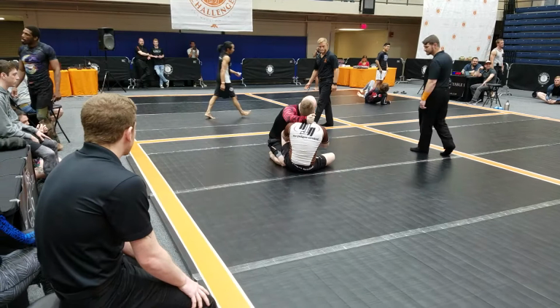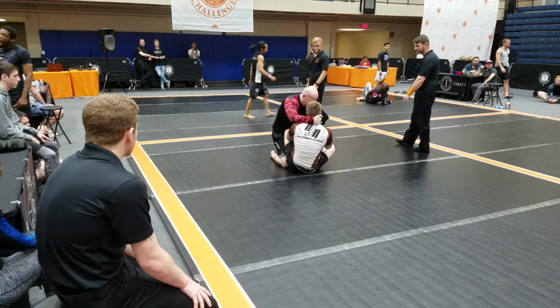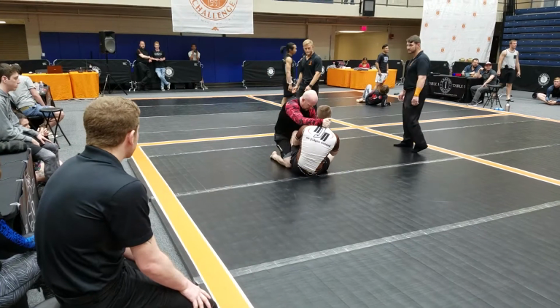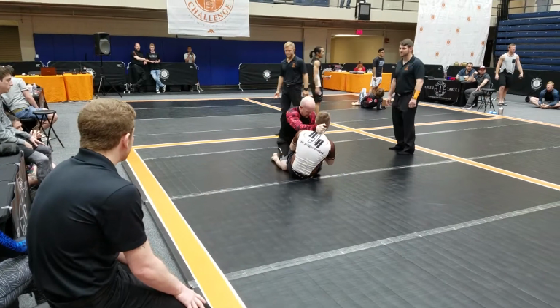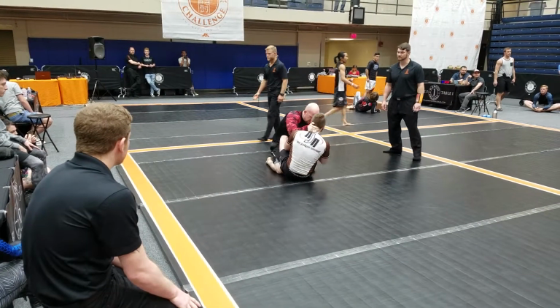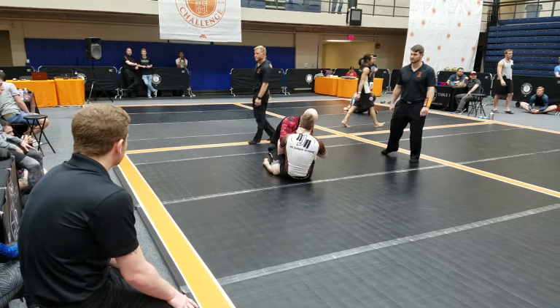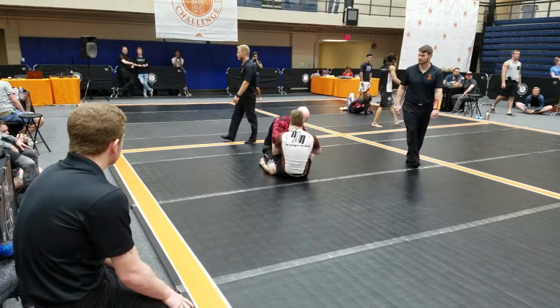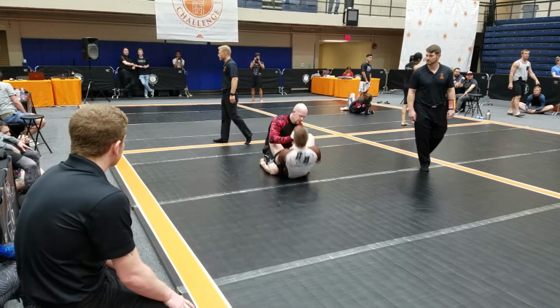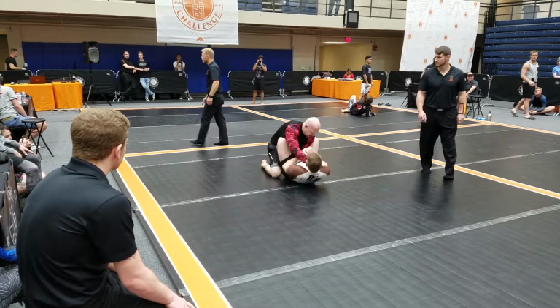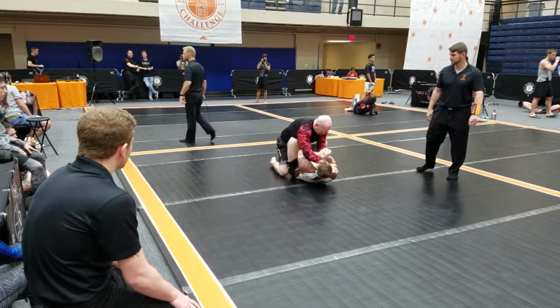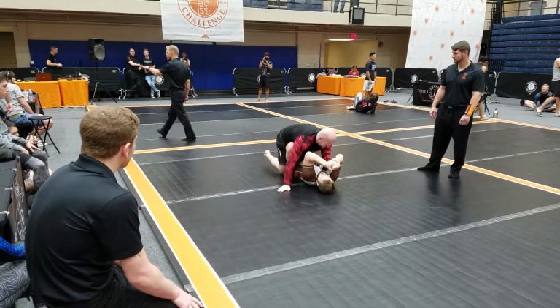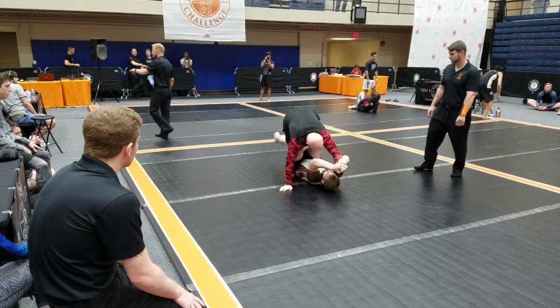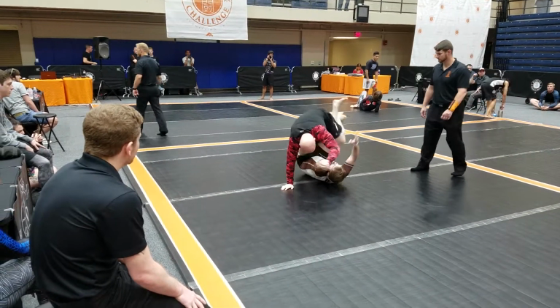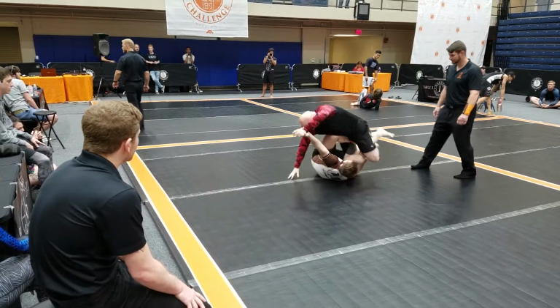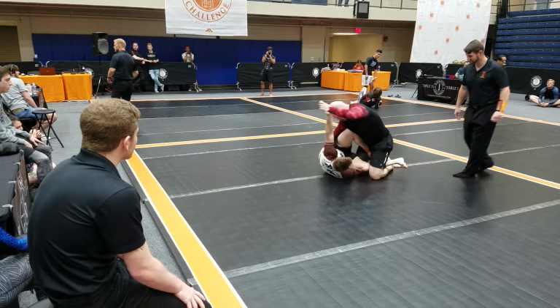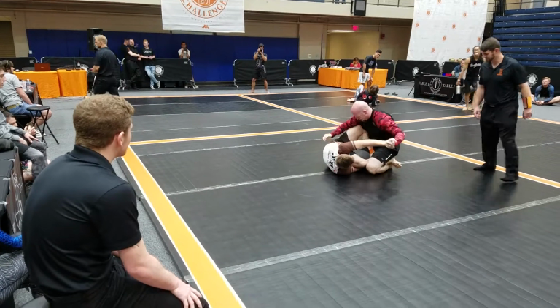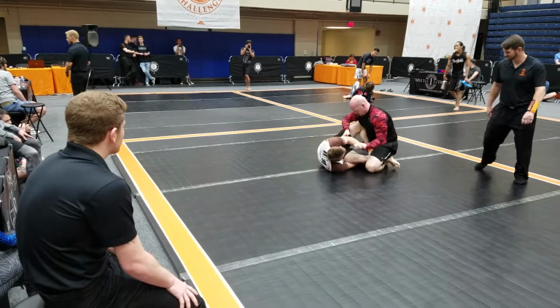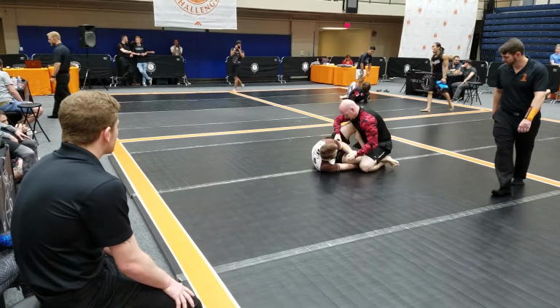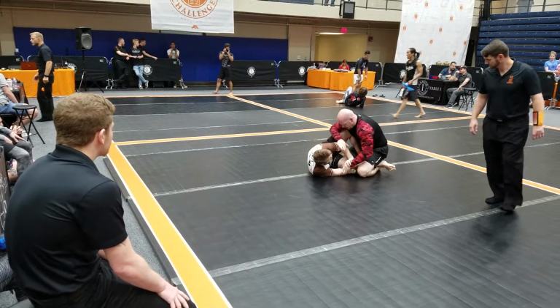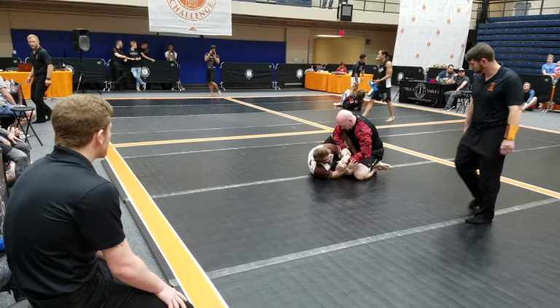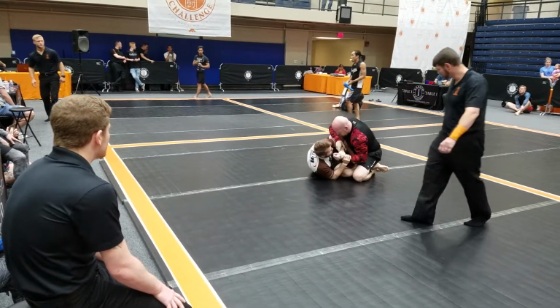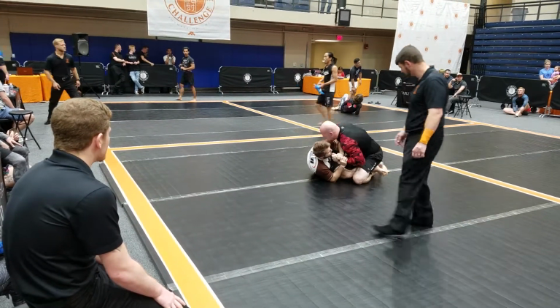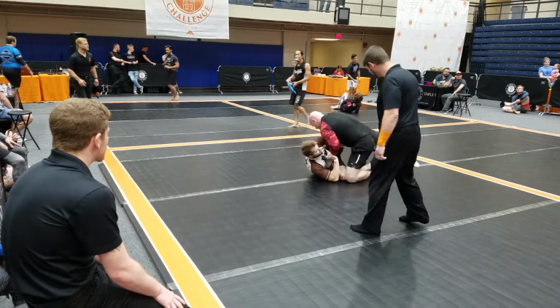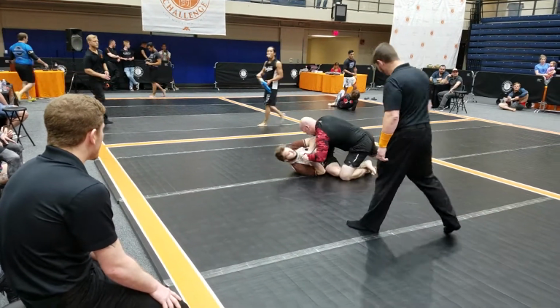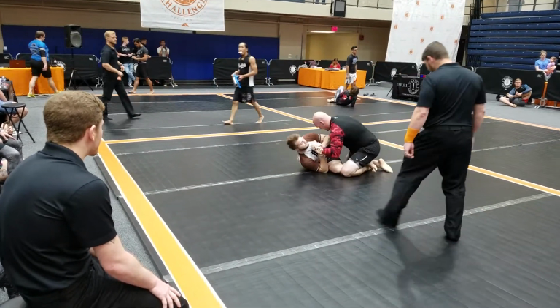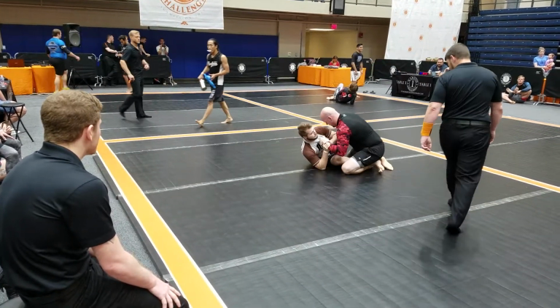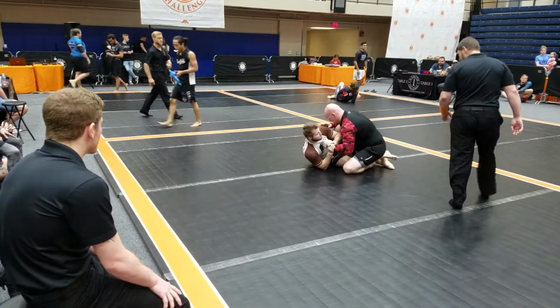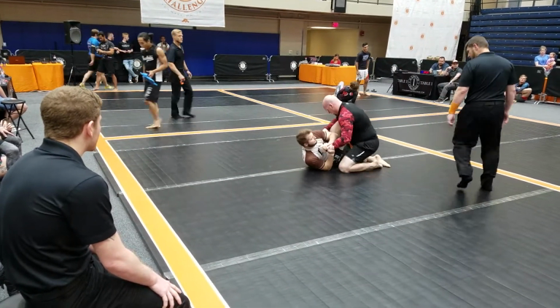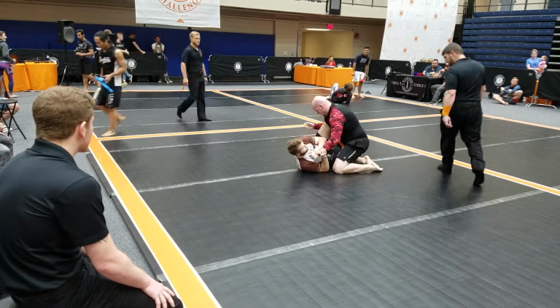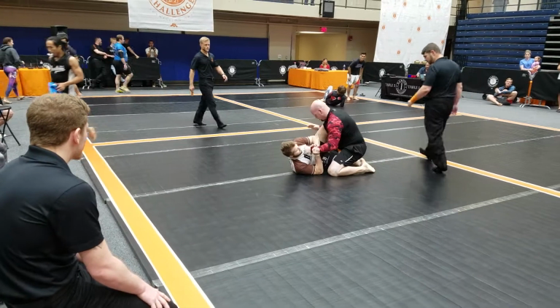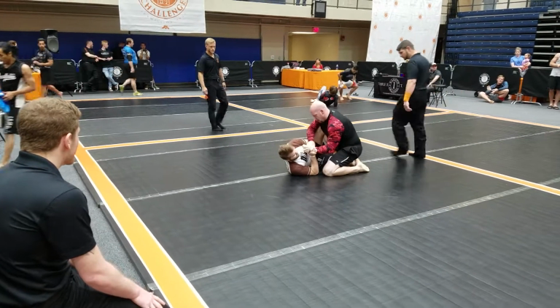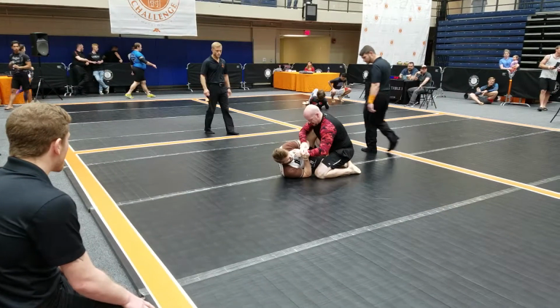Alright, there it is again. Pendulum. Yeah! Nice. We're just knee shielding, Trace. That's butter half, okay? That's butter half. Right on. Let's go. Right on.